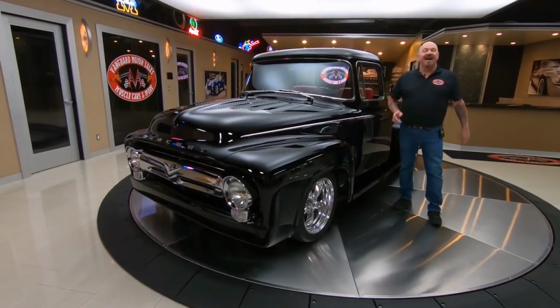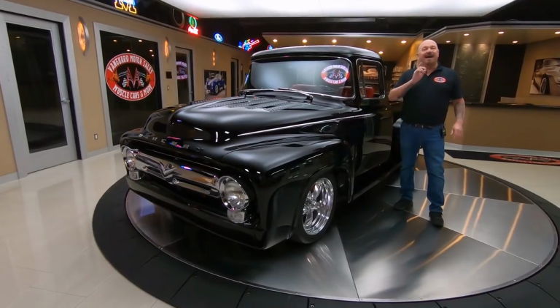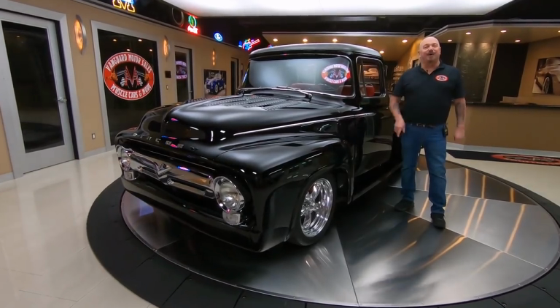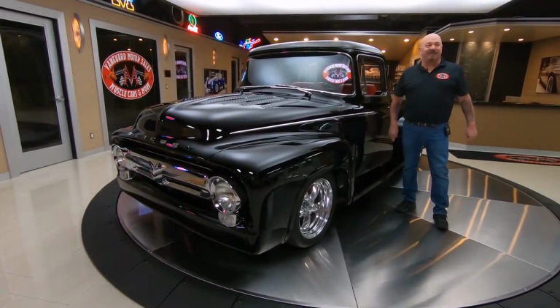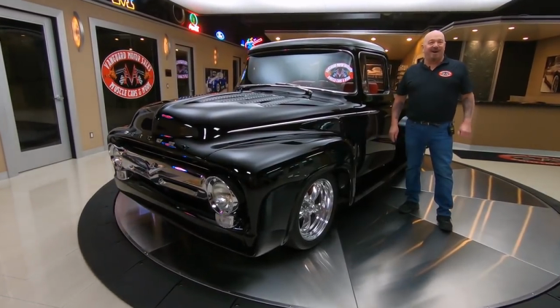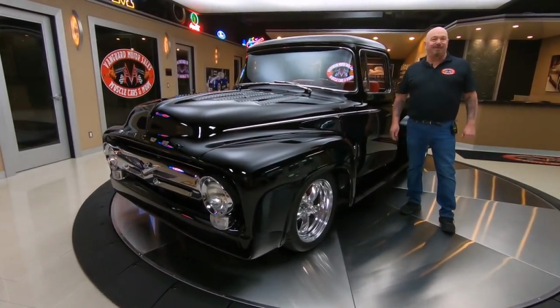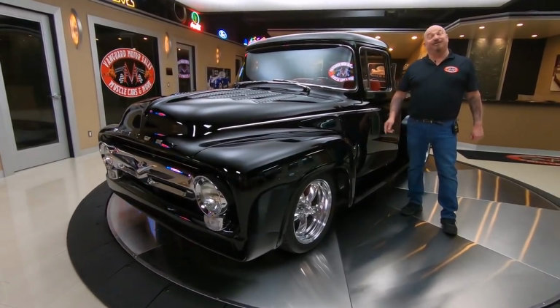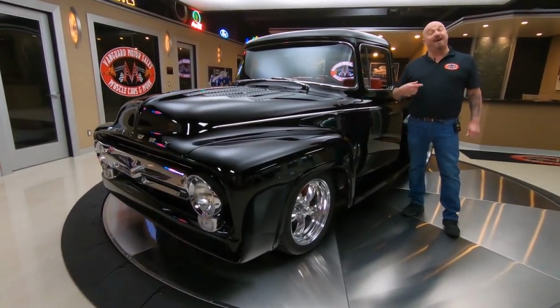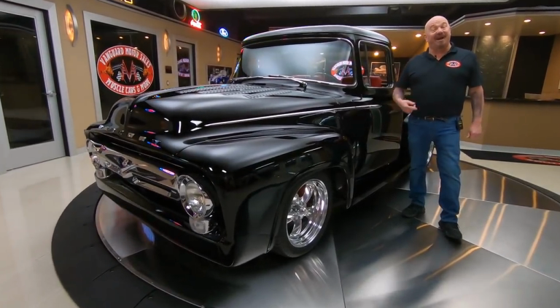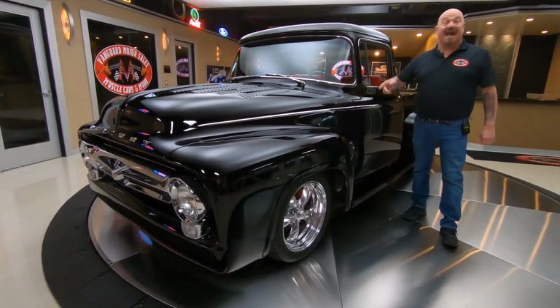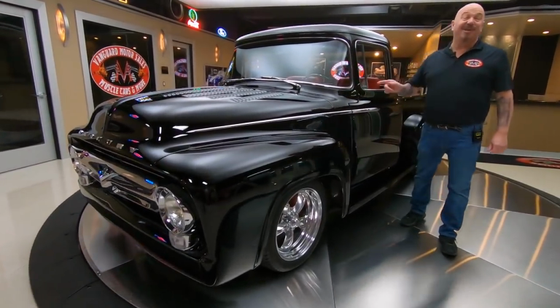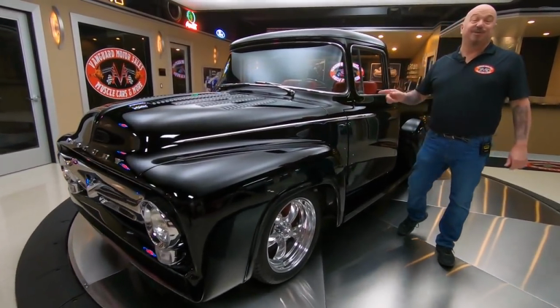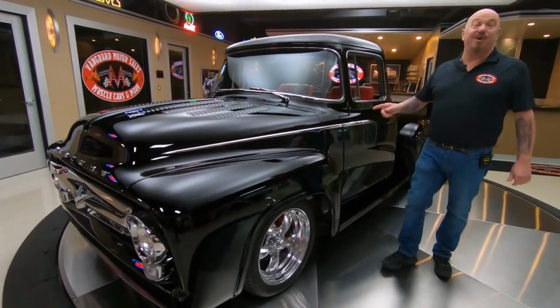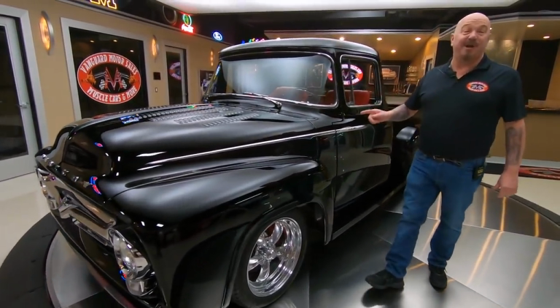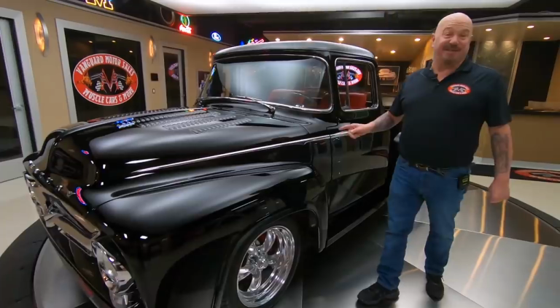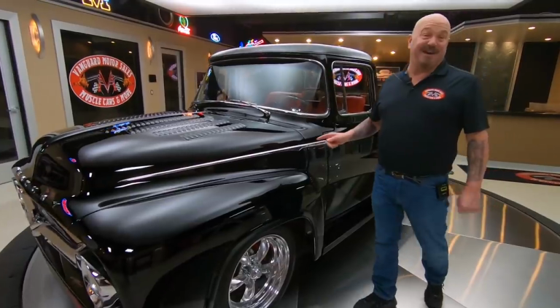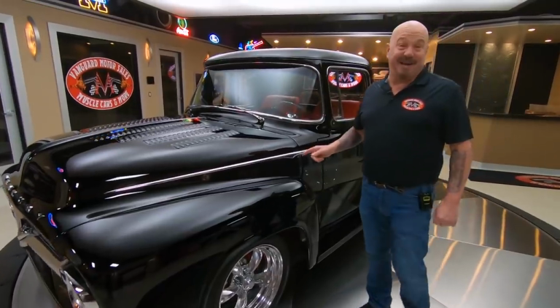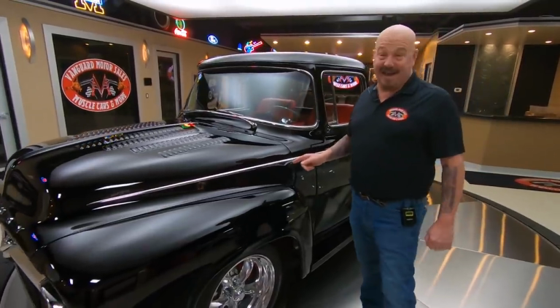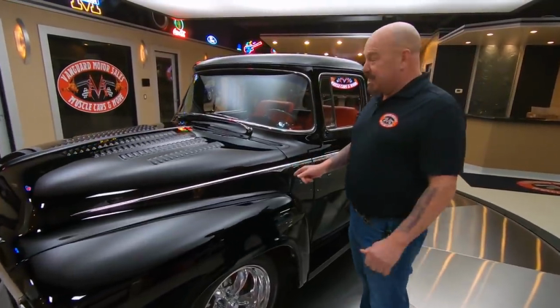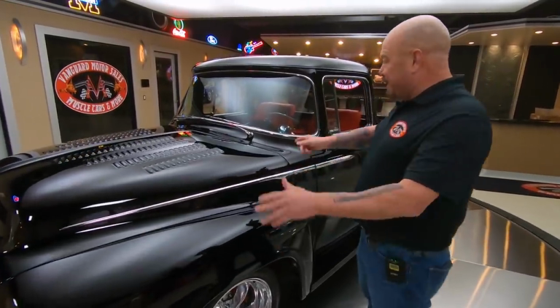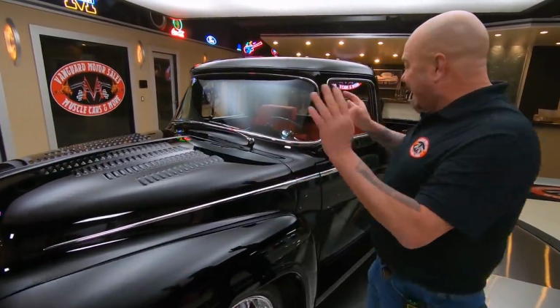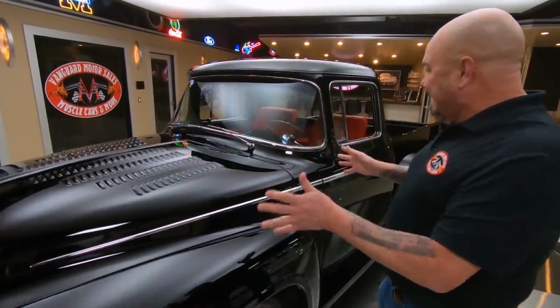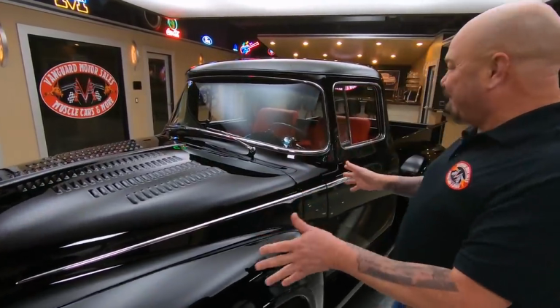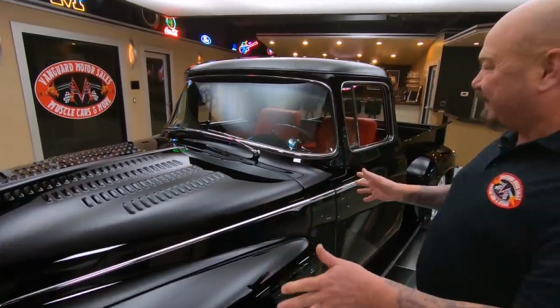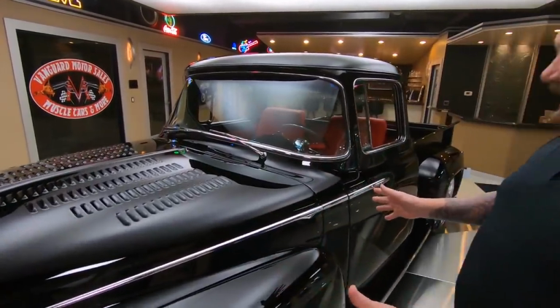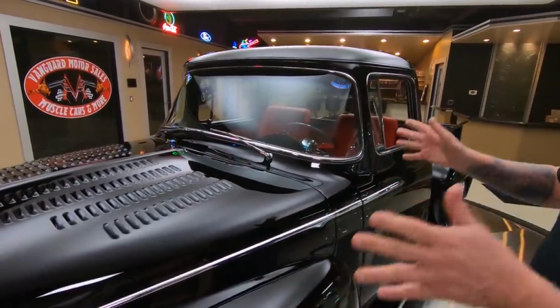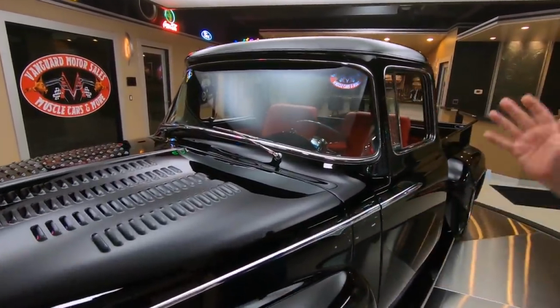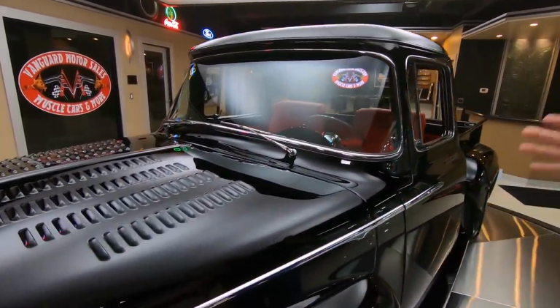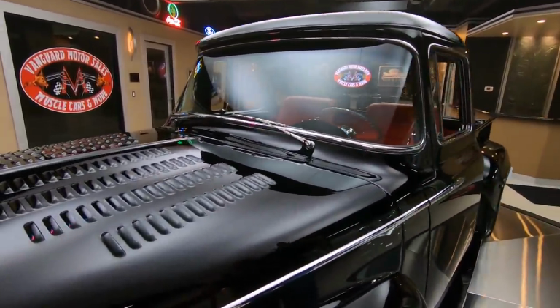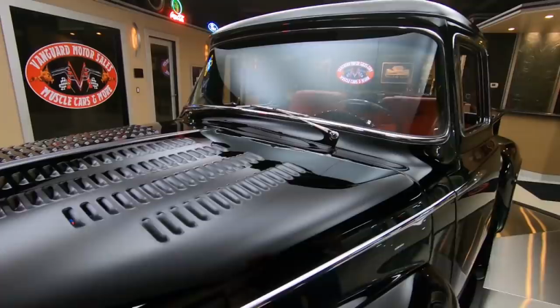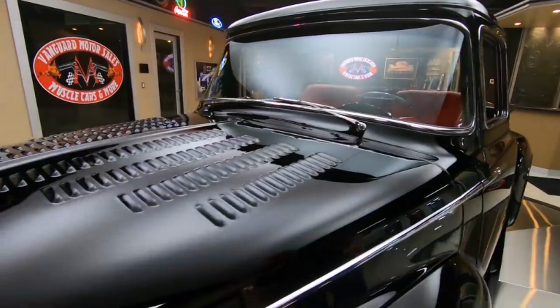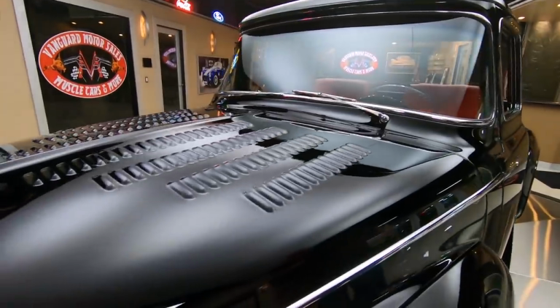Hey guys, welcome back to Vanguard Motor Sales. I'm Greg, and this is one rare piece of iron right here, guys. She is a 1956 Mercury pickup truck.